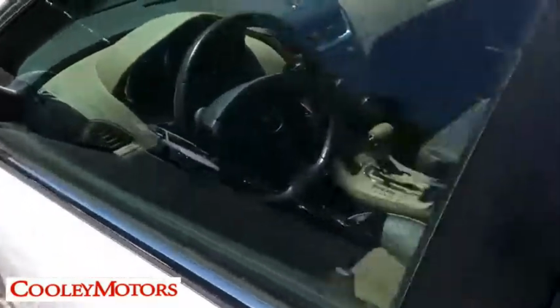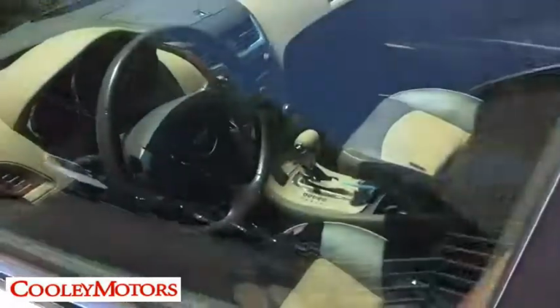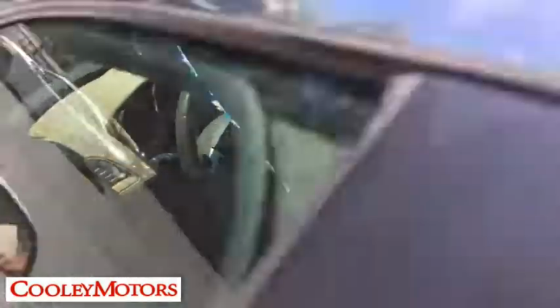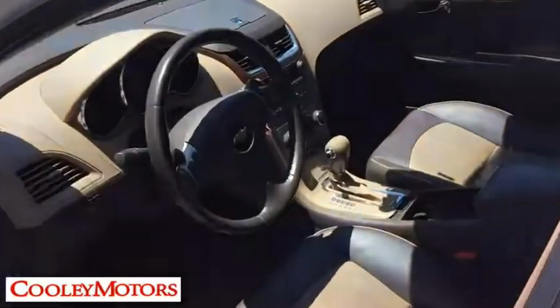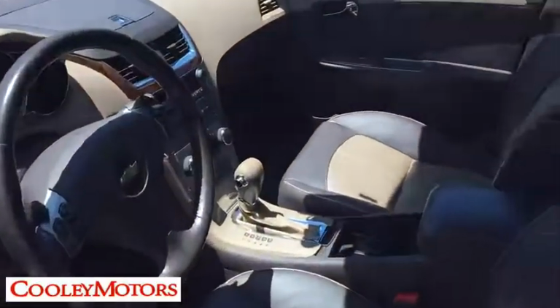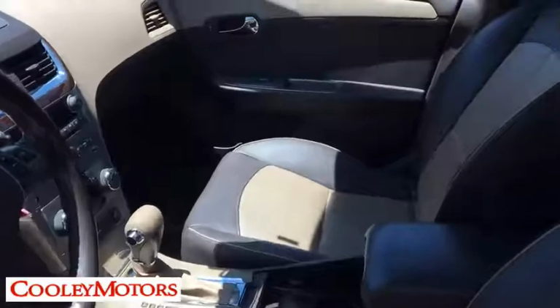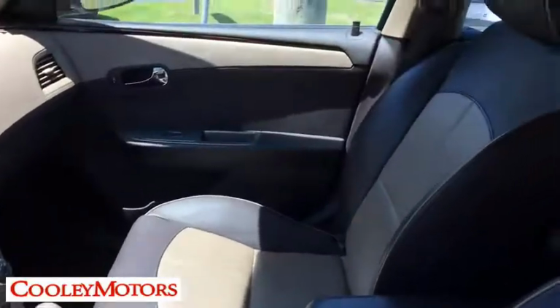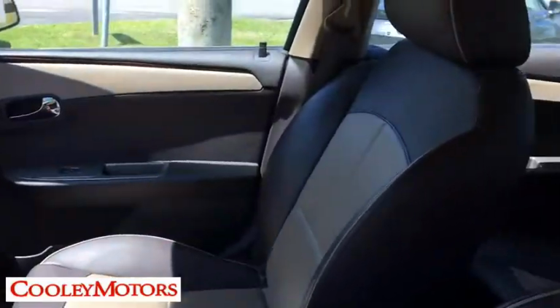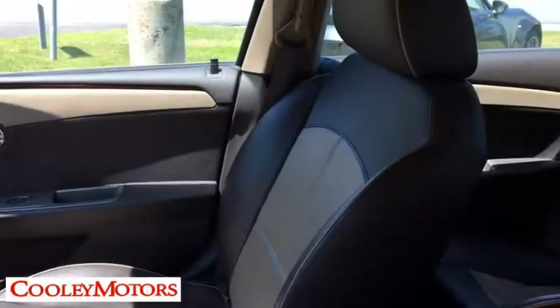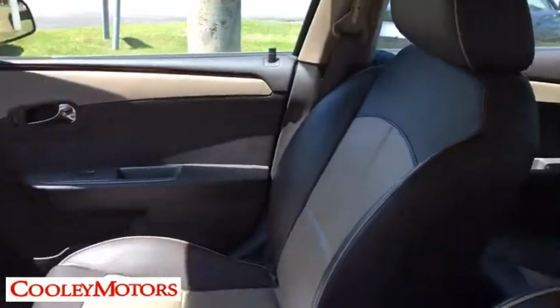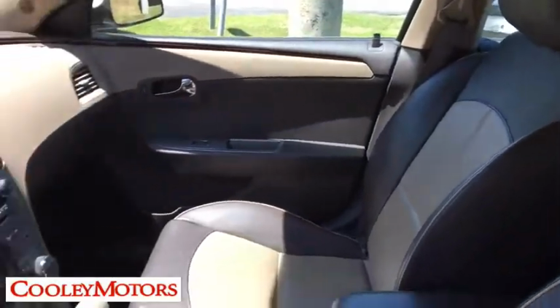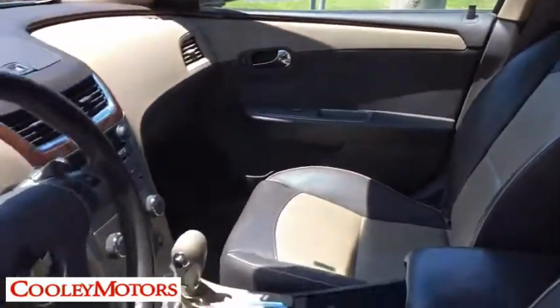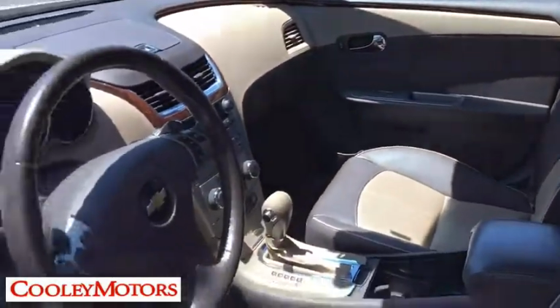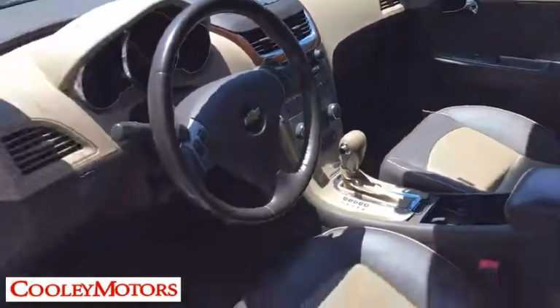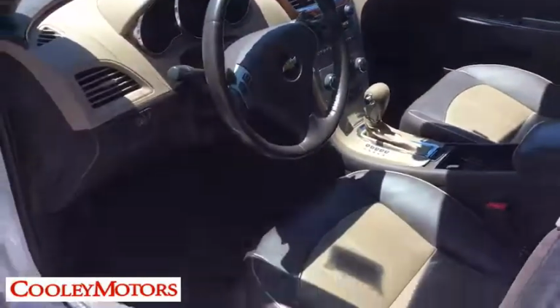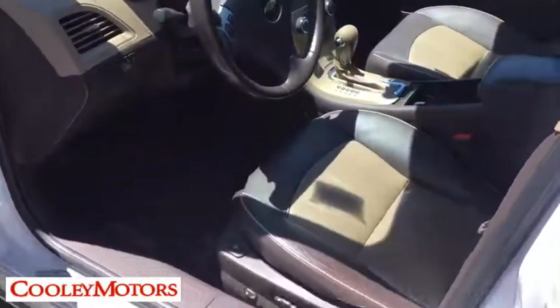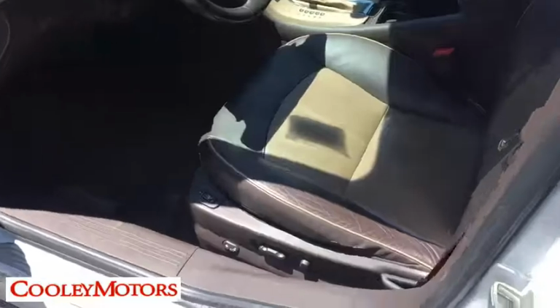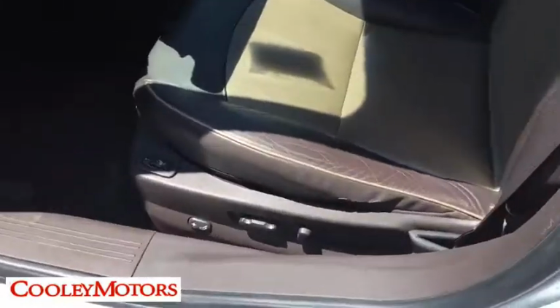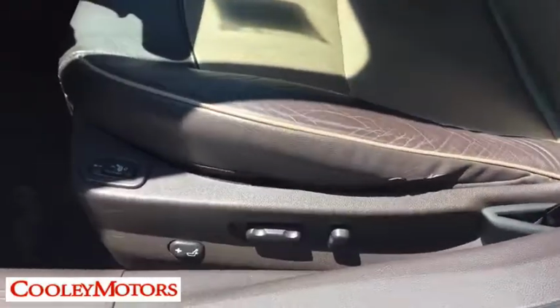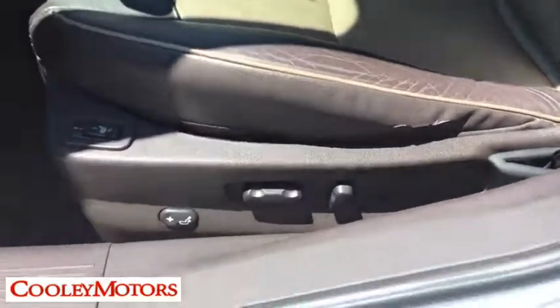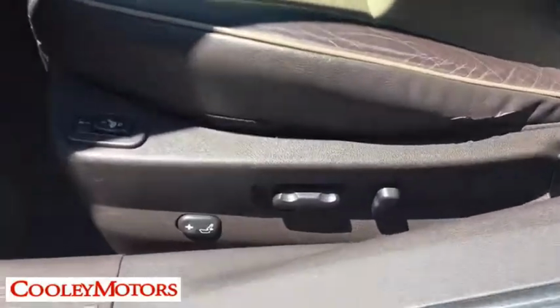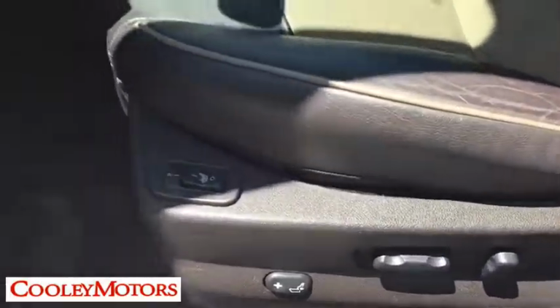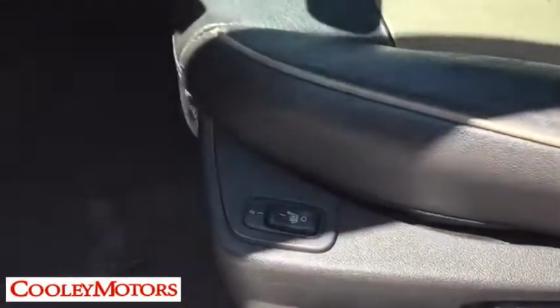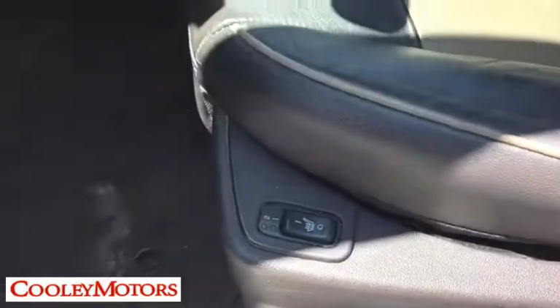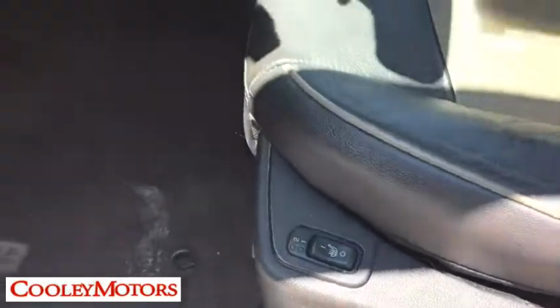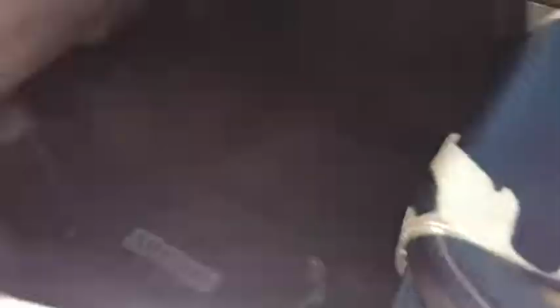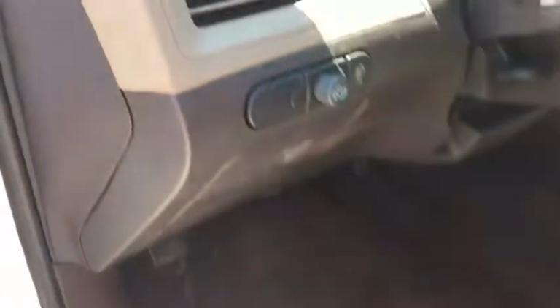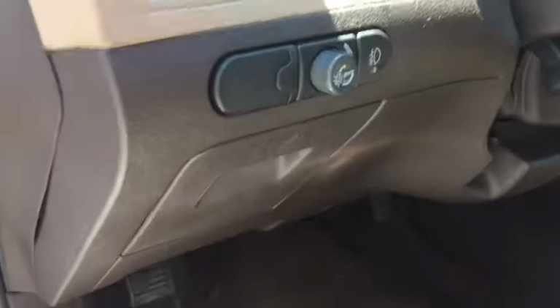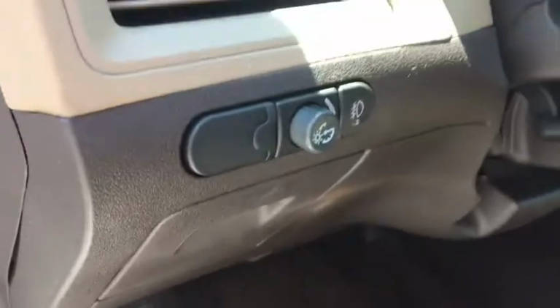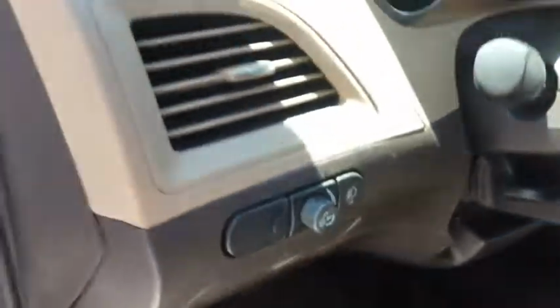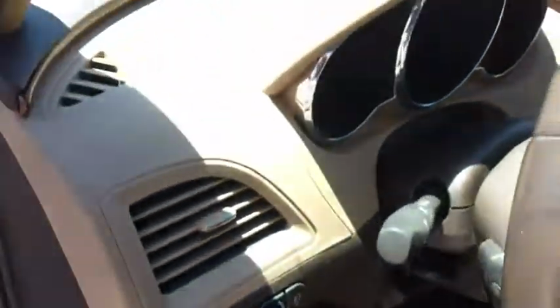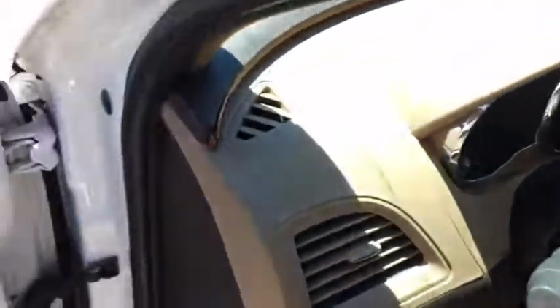Center armrest, universal garage door opener, fog lights, CD player, power windows, electronic stability control, heated front driver and passenger seats, USB connection, rear window defroster.